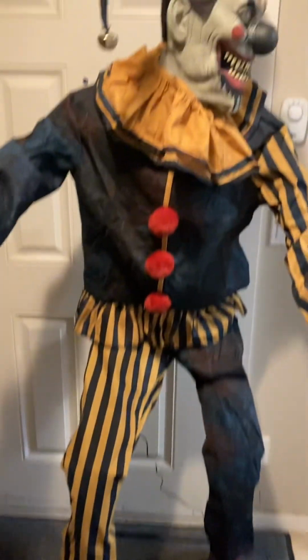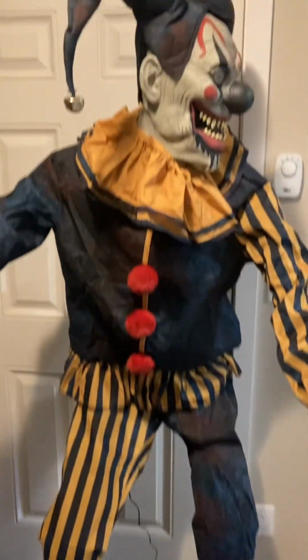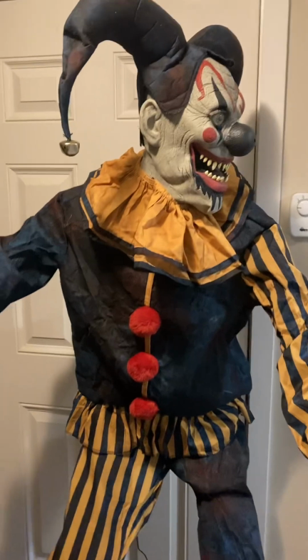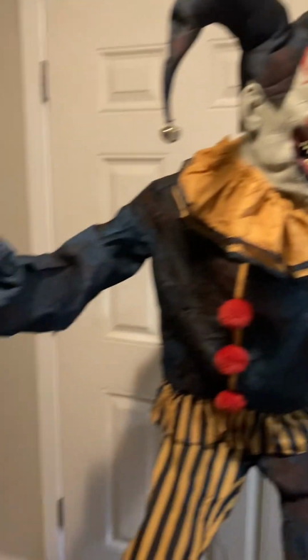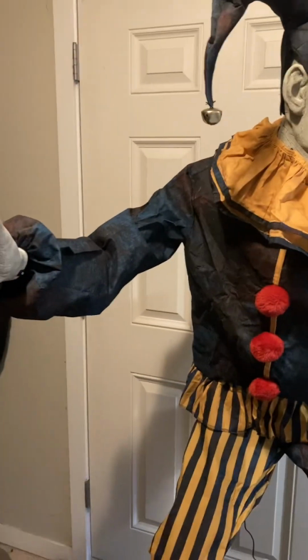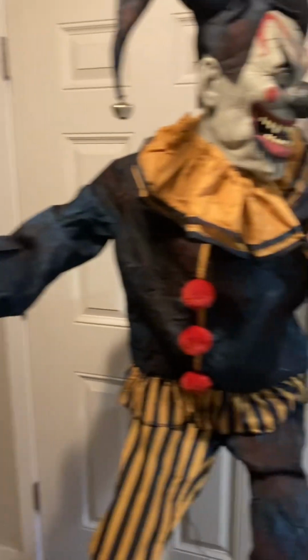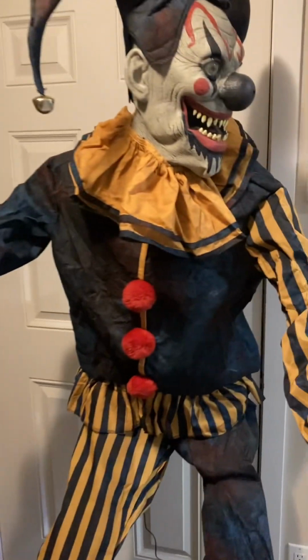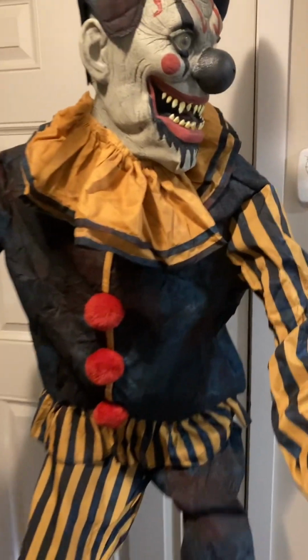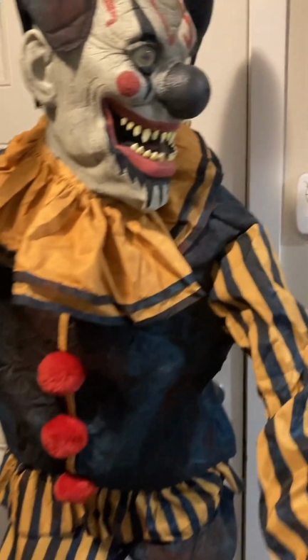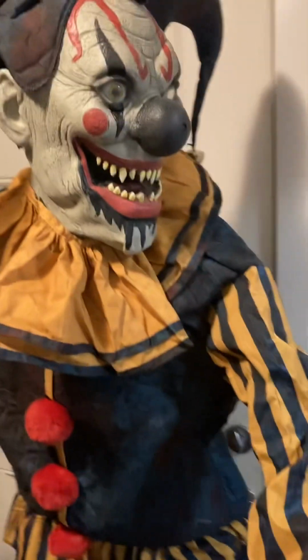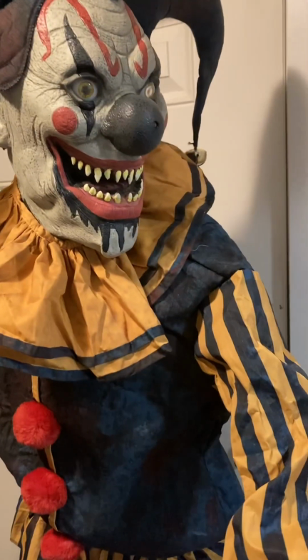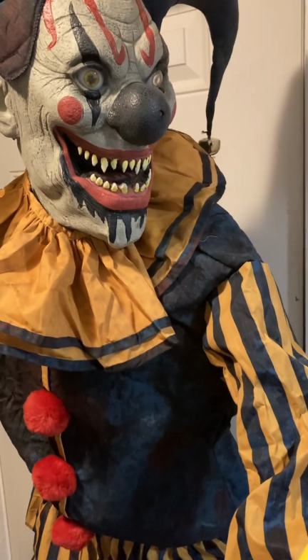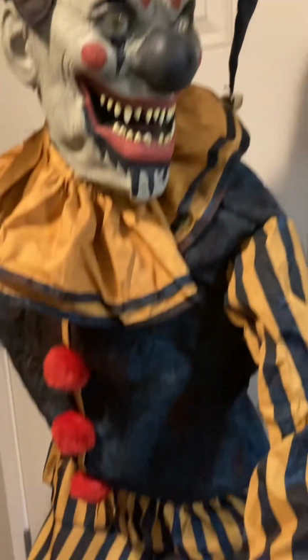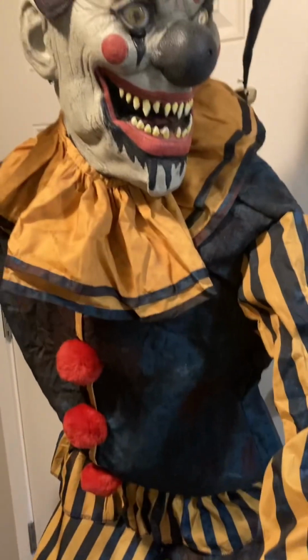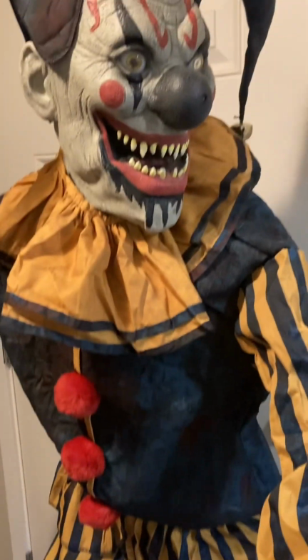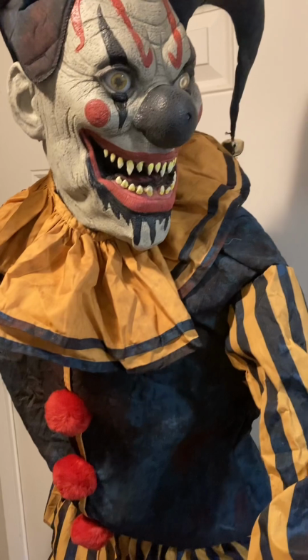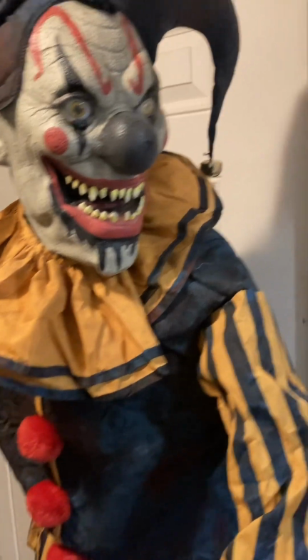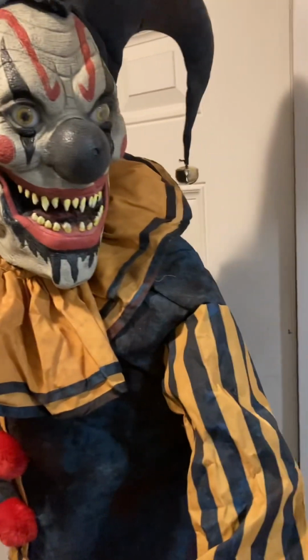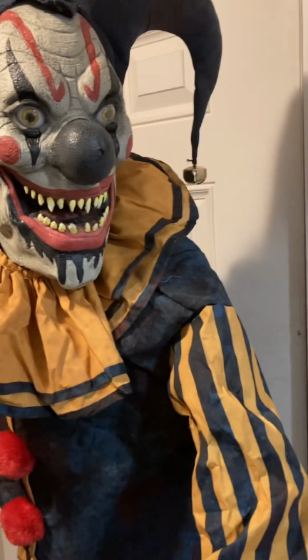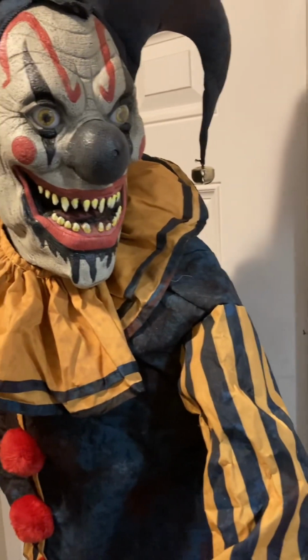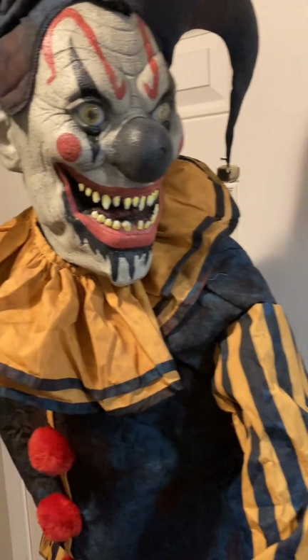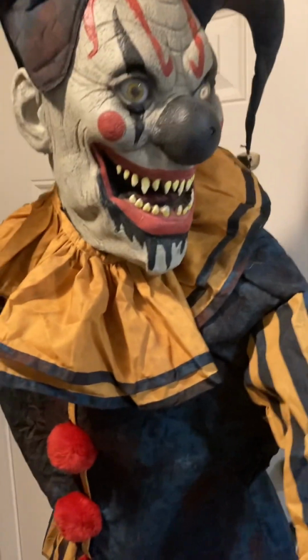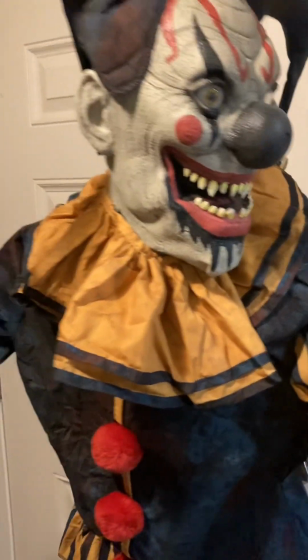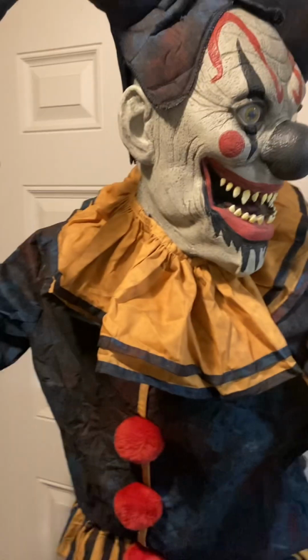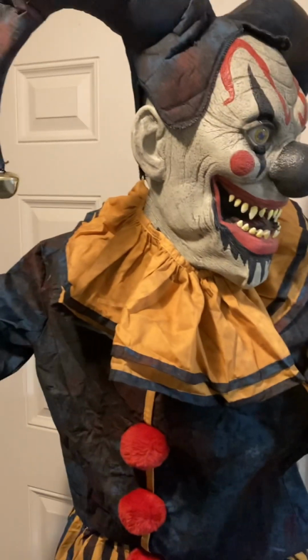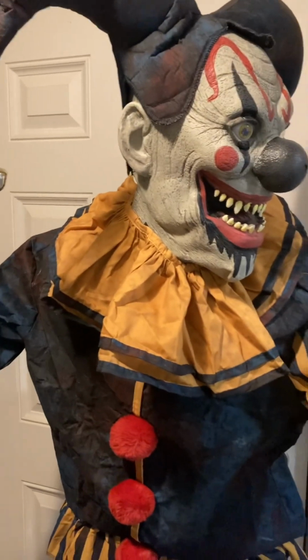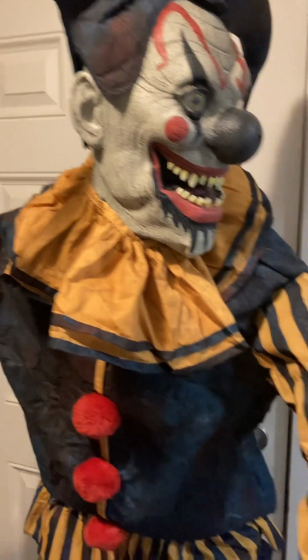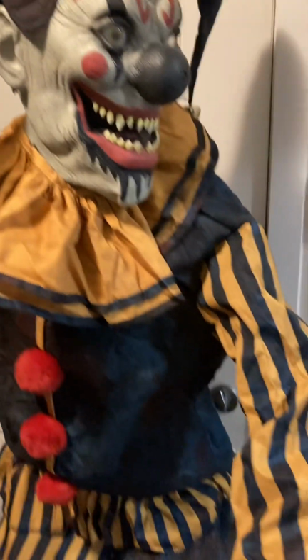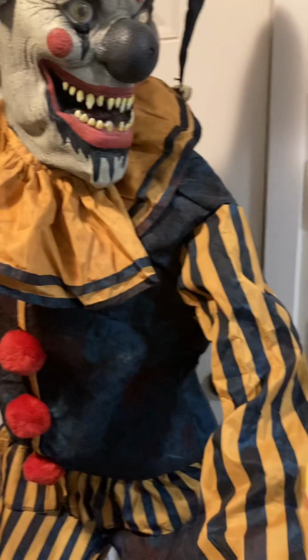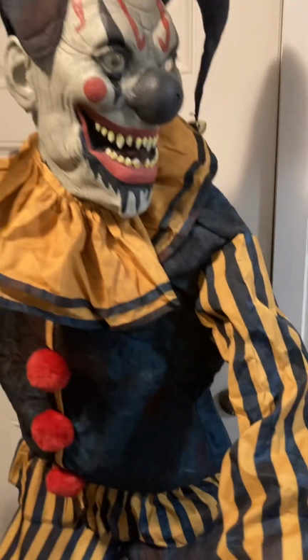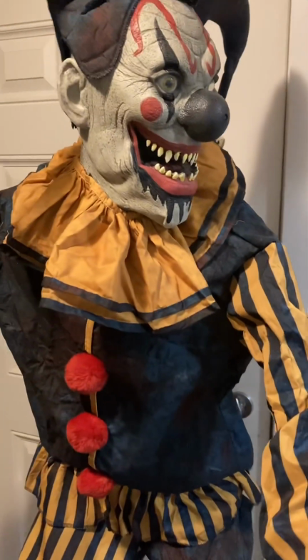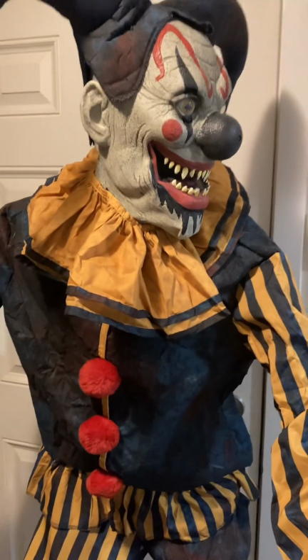There isn't an outlet around here so I'm going to have to move him. Here he is all set up. I had to do a couple of demos off camera just to make sure that he is working fine, and he is, so I'm going to do a demo of him on camera.